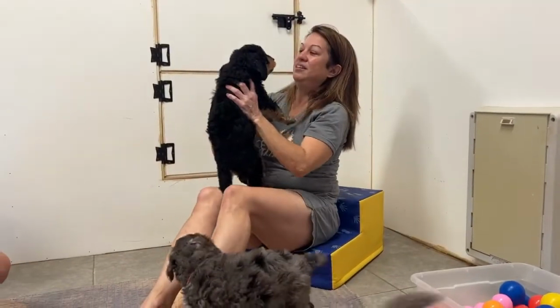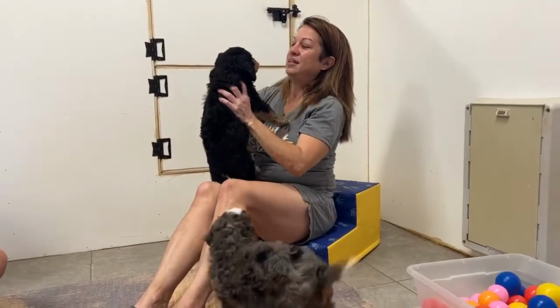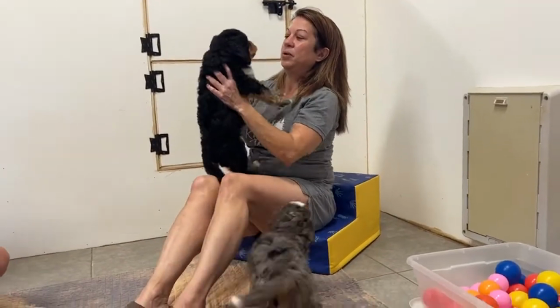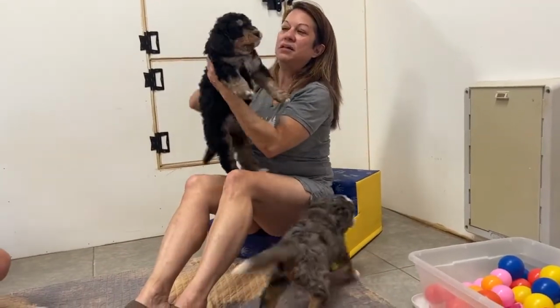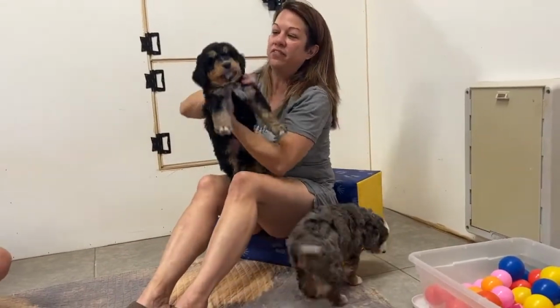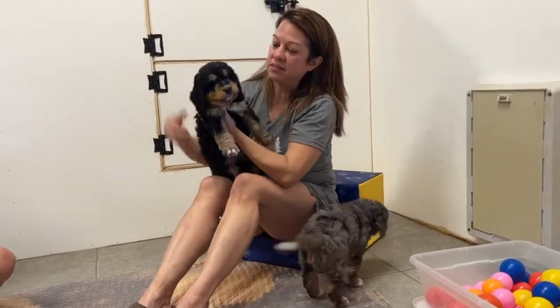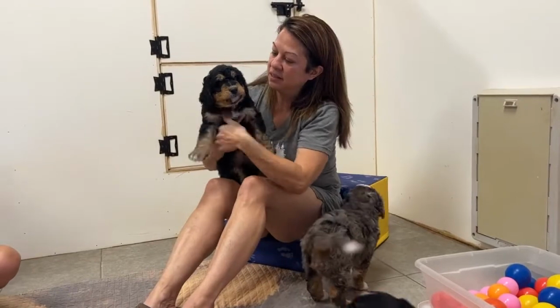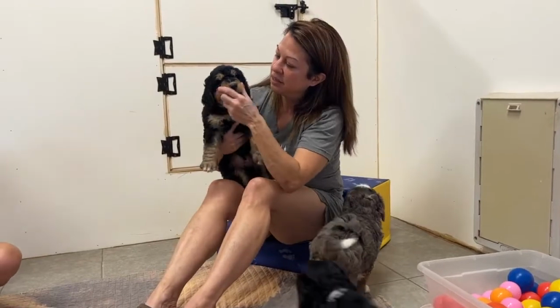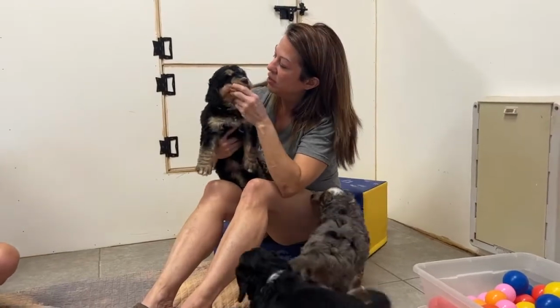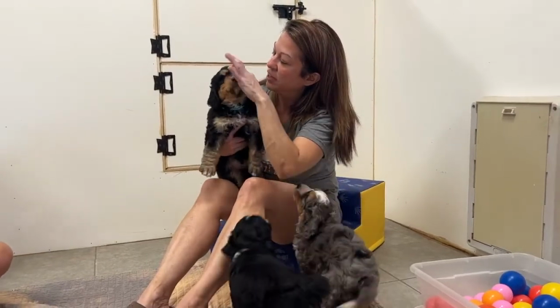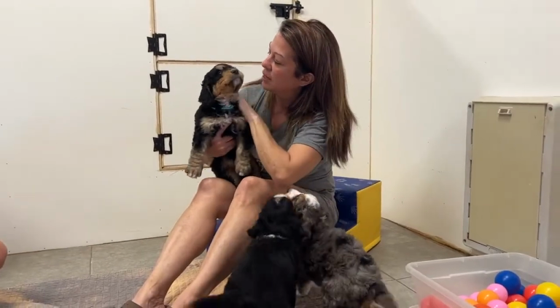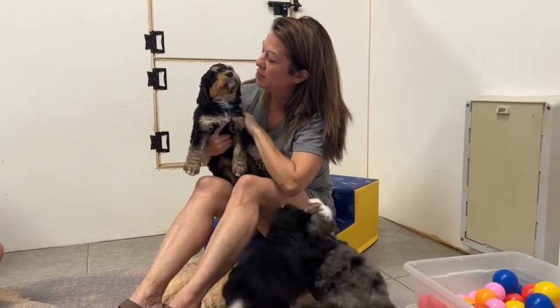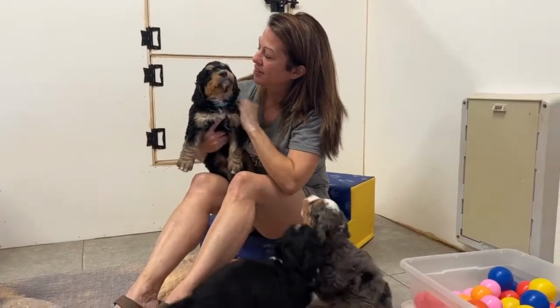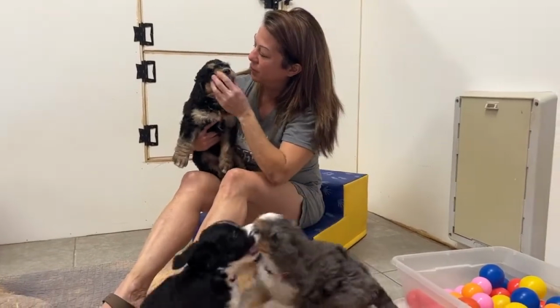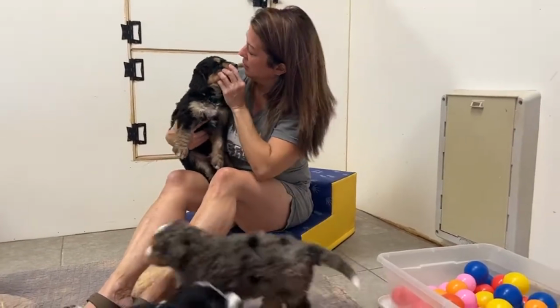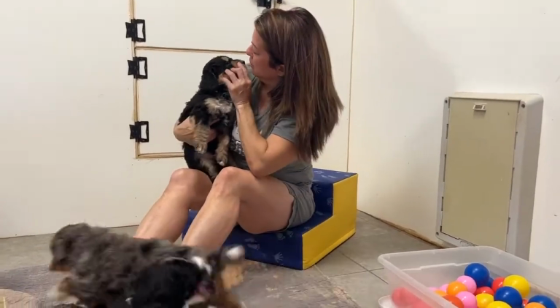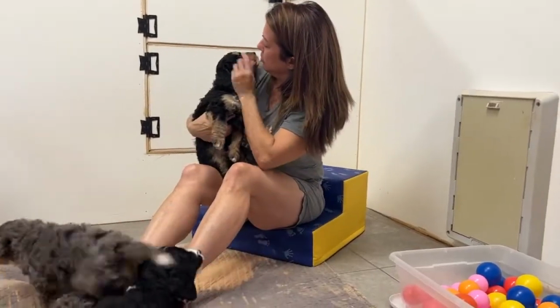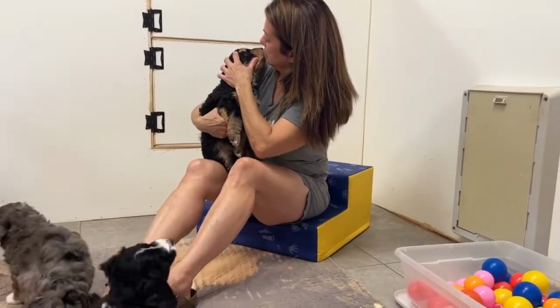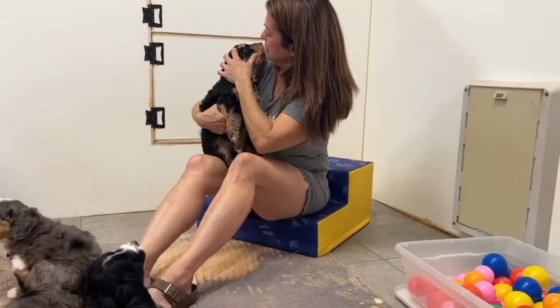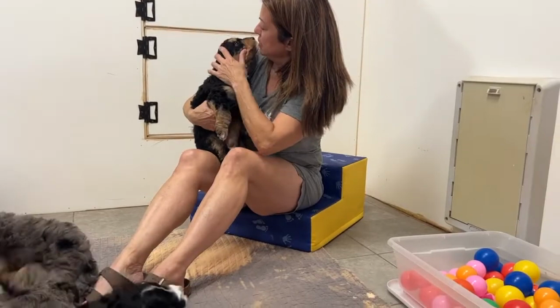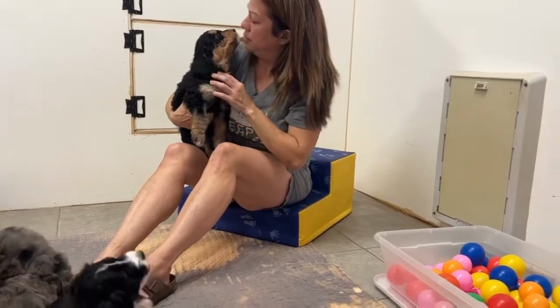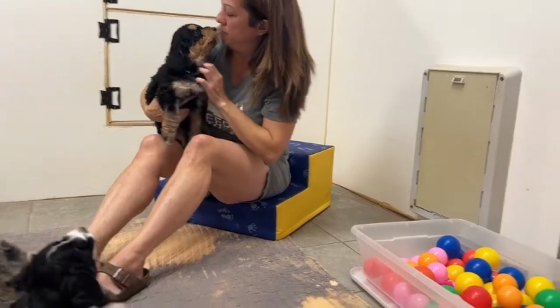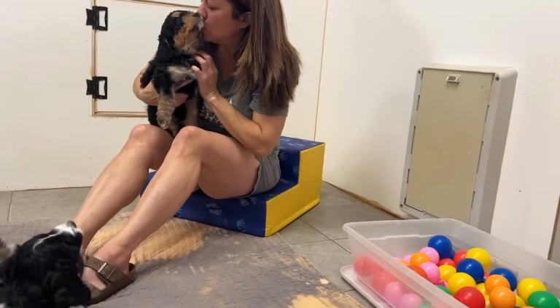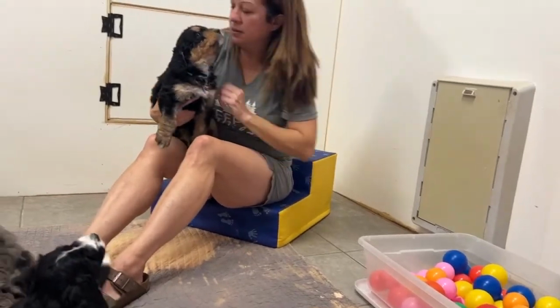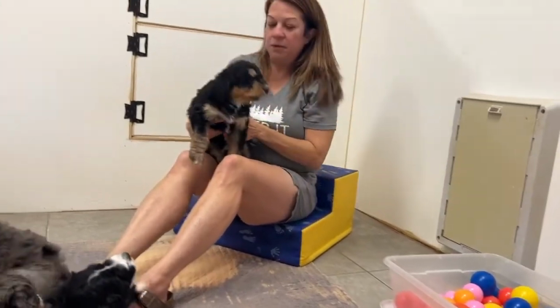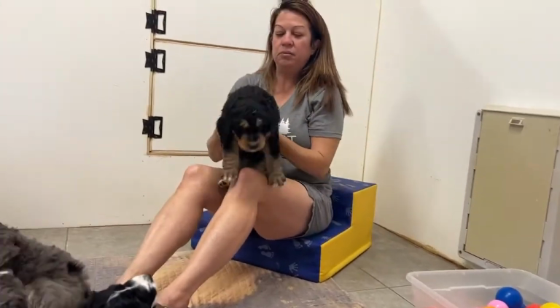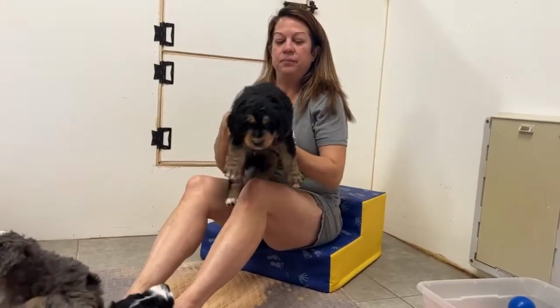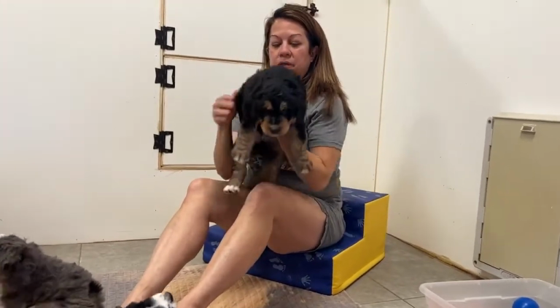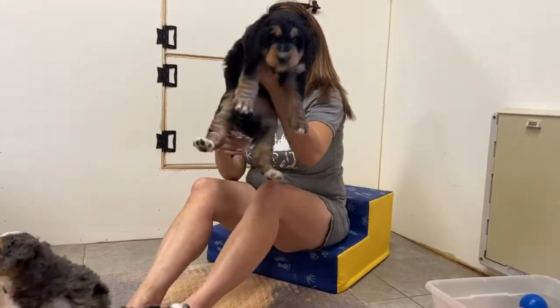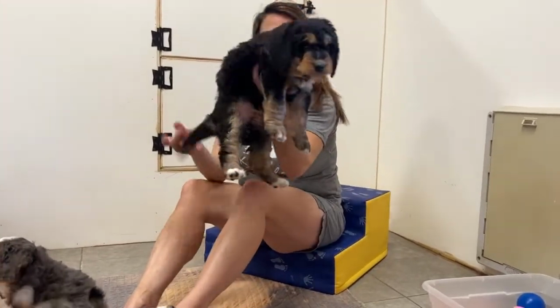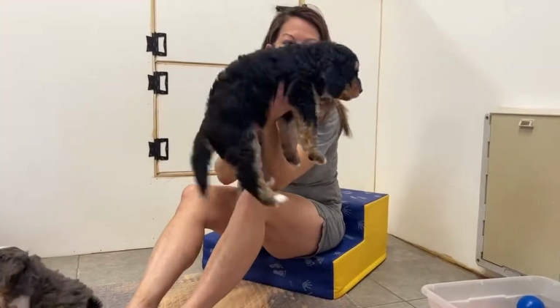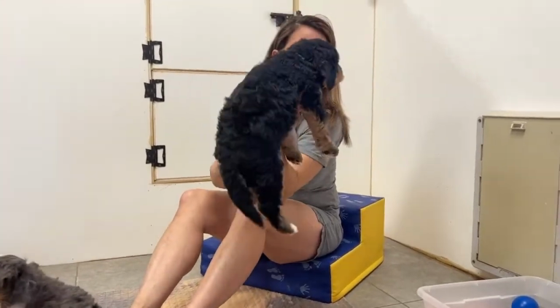And this handsome boy — look at that face. Look at all the red and sable and eyebrows there. Look at your eyes, oh, looks a little blue. He might be a little blue. Another gorgeous pup from Jasmine.